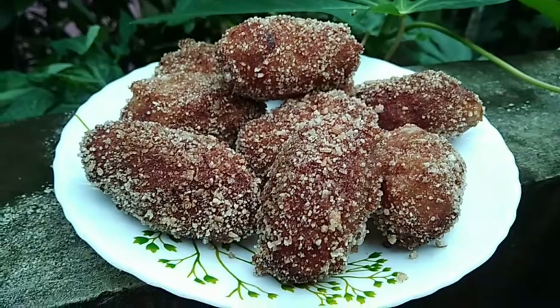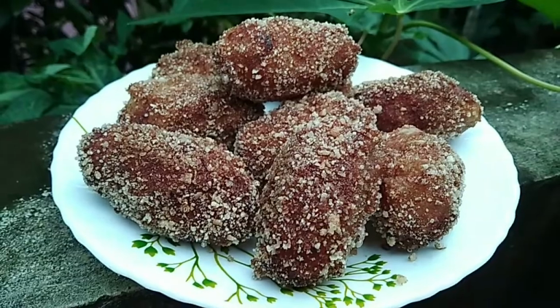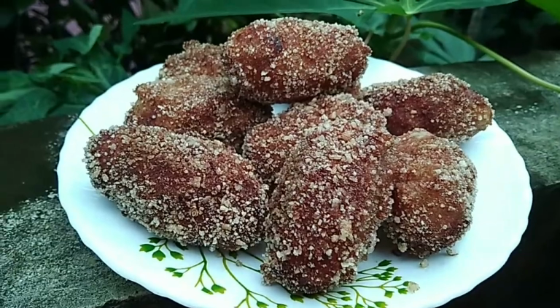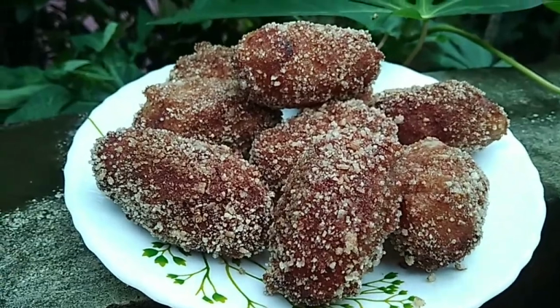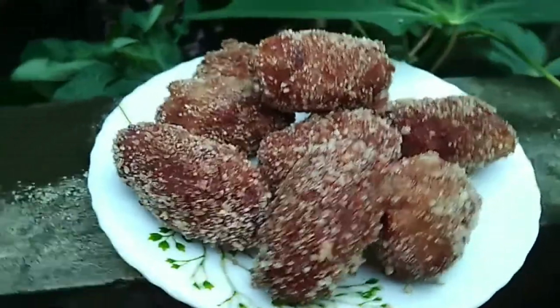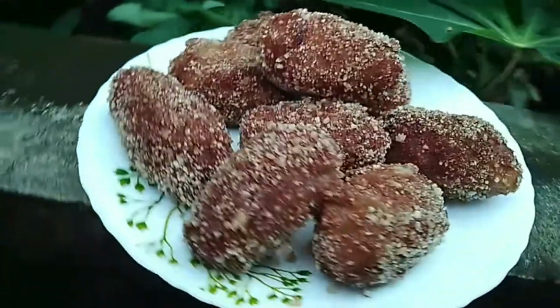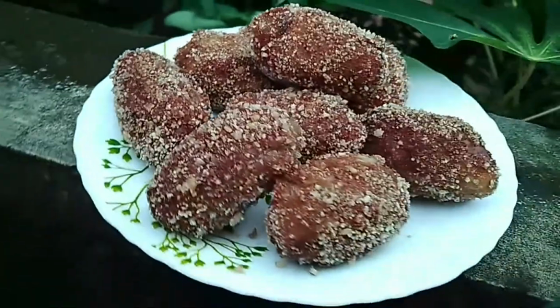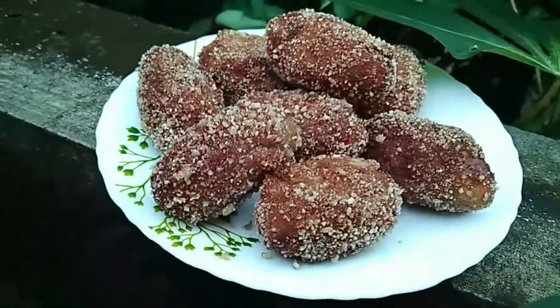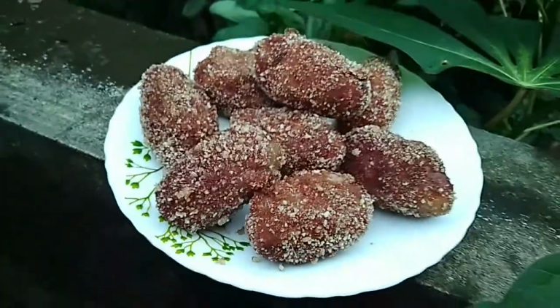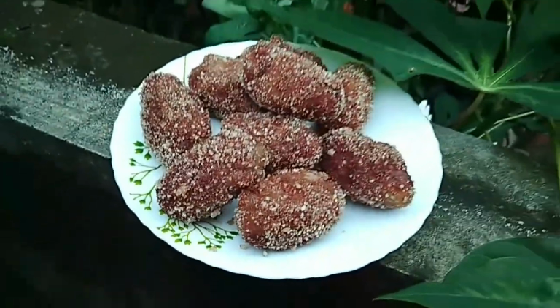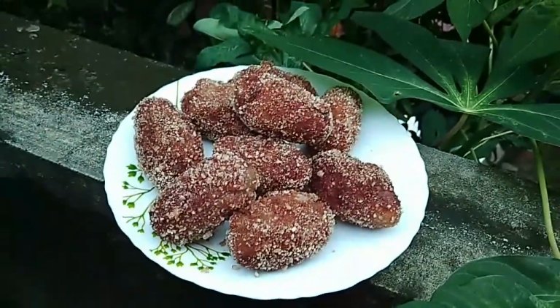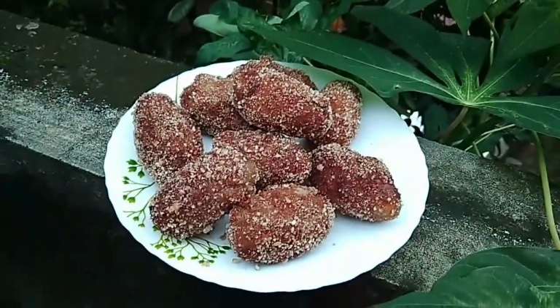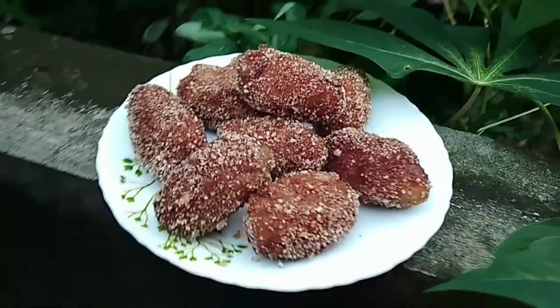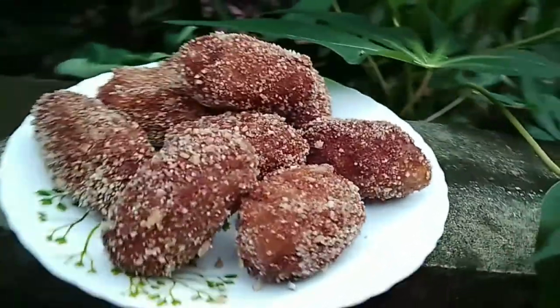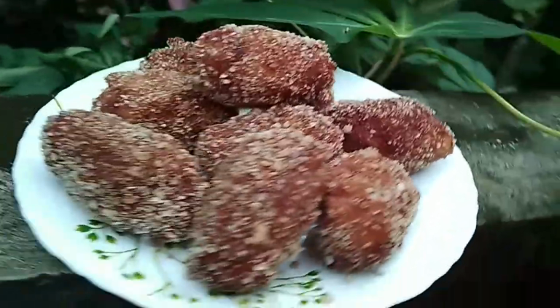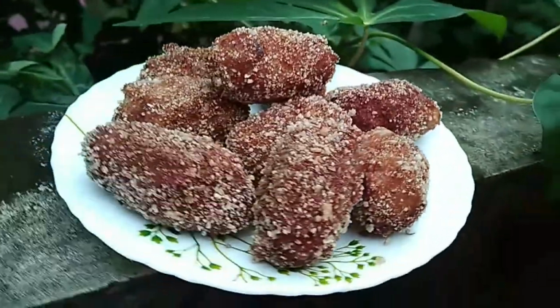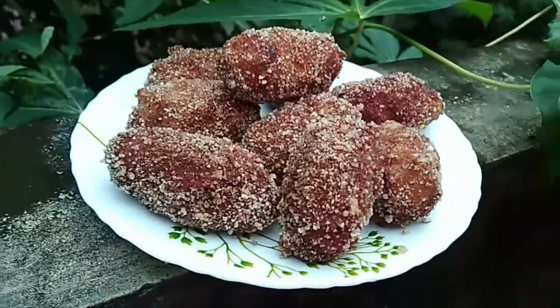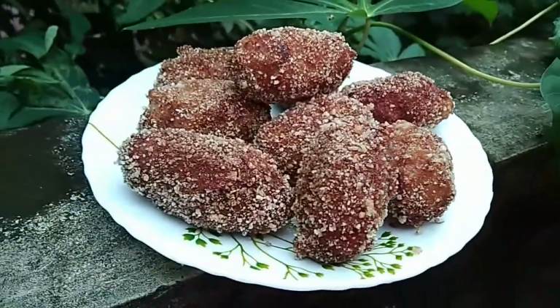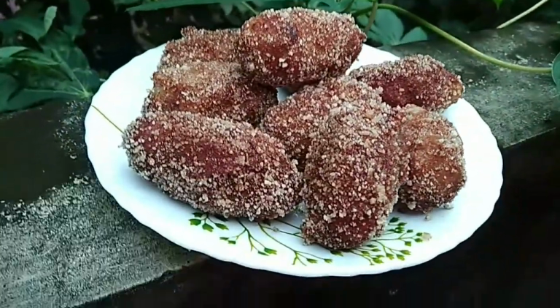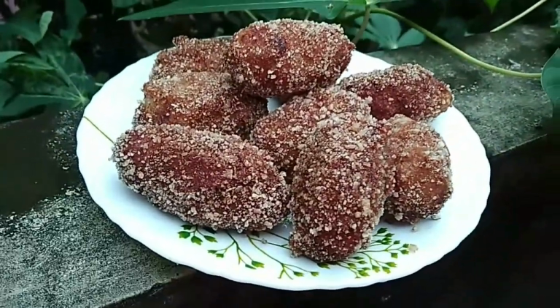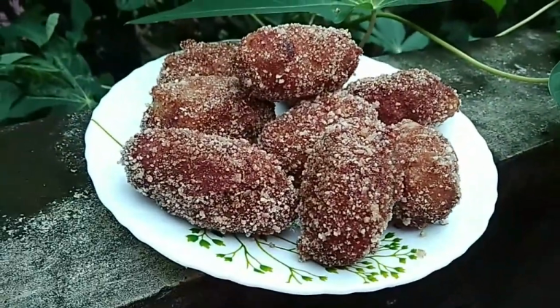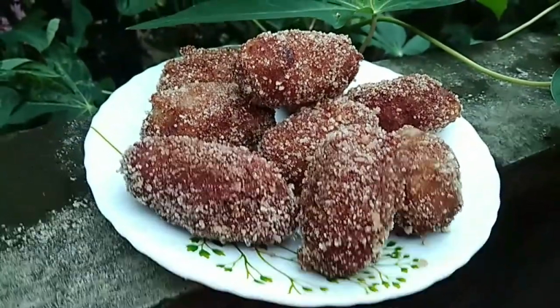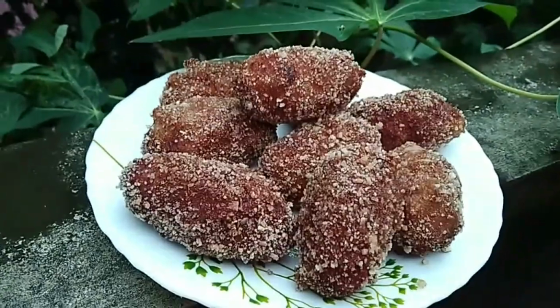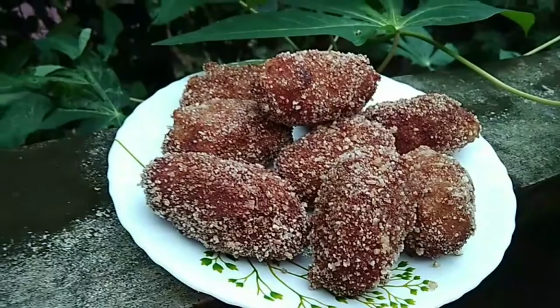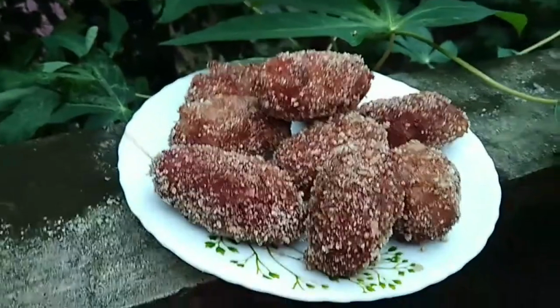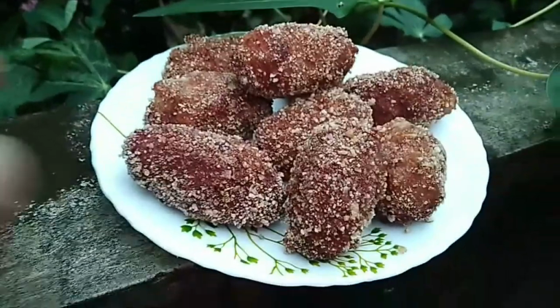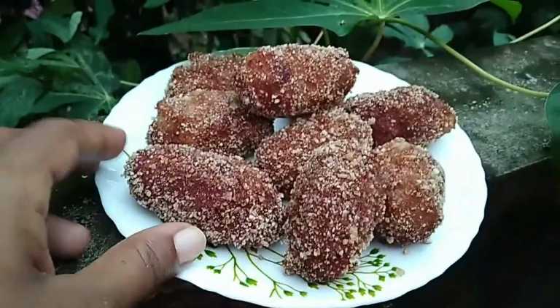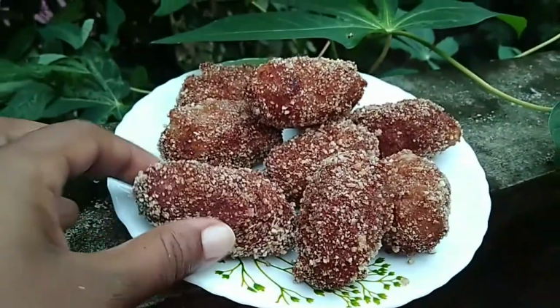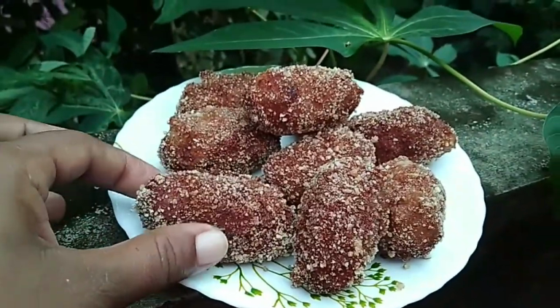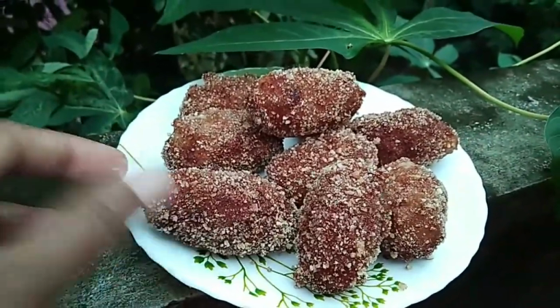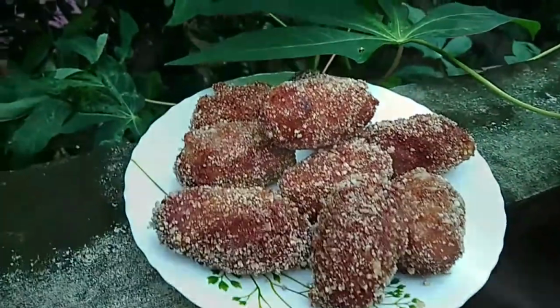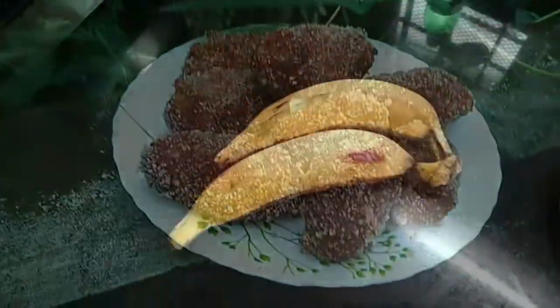Hello everyone, welcome to this video. I am going to add an evening snack recipe. It is a crispy, soft, and tasty recipe.